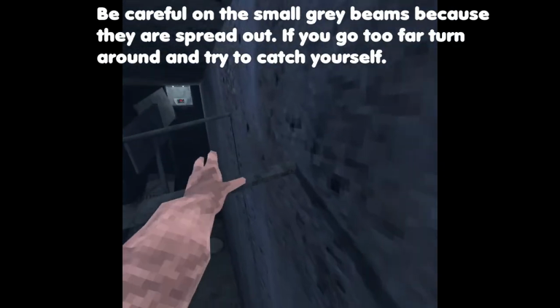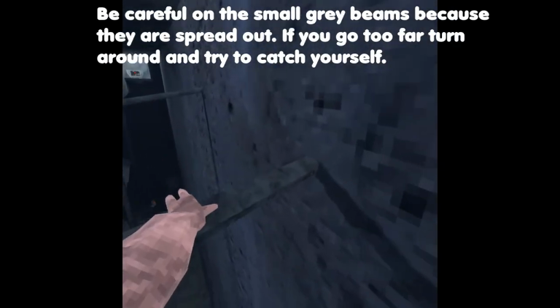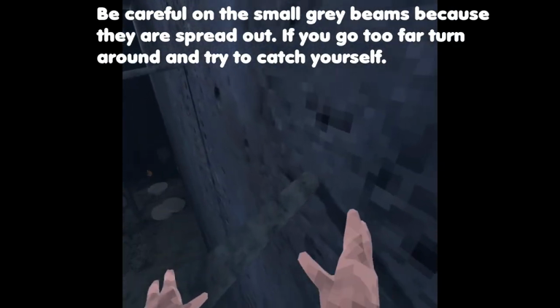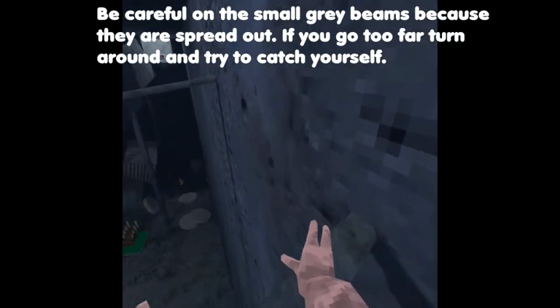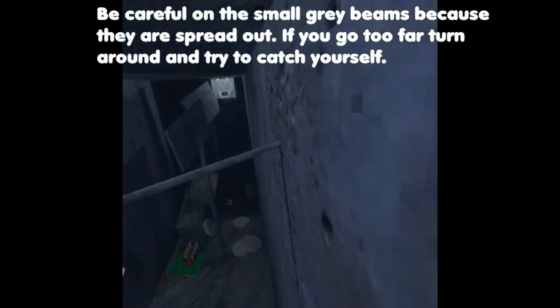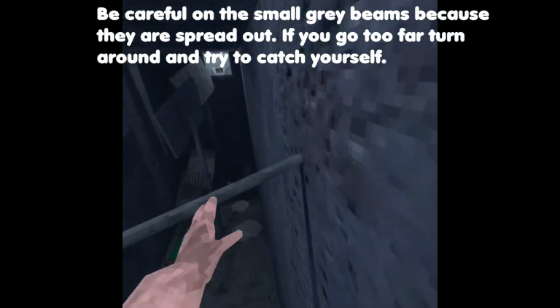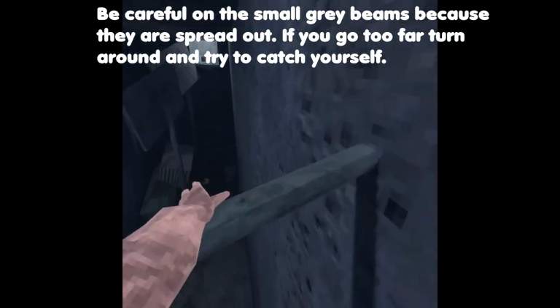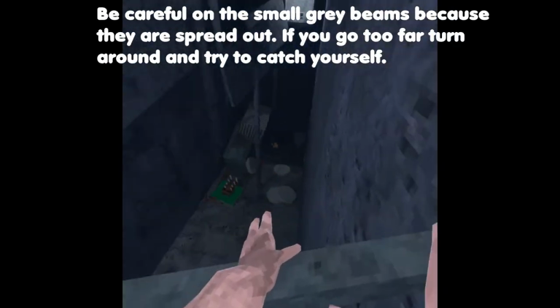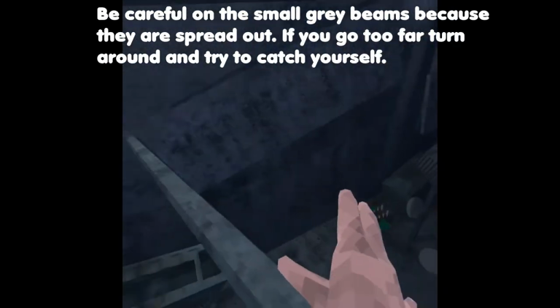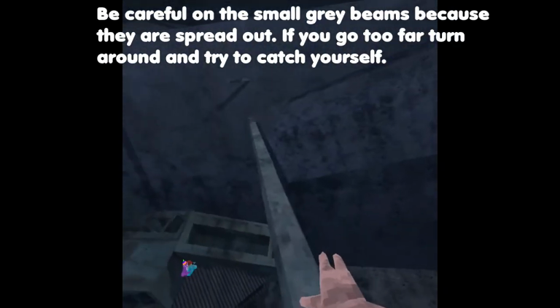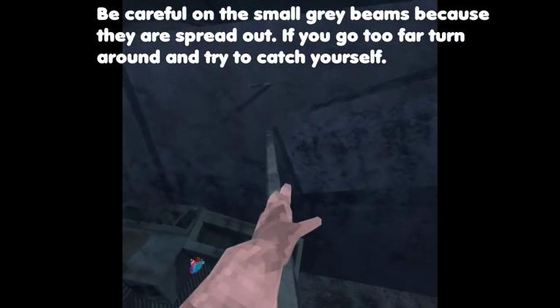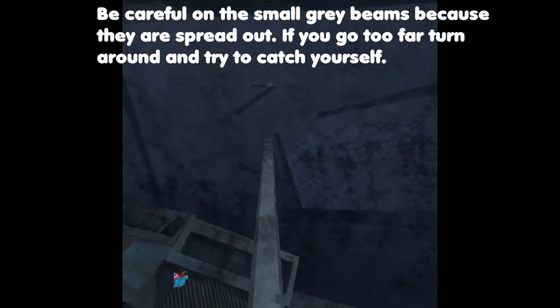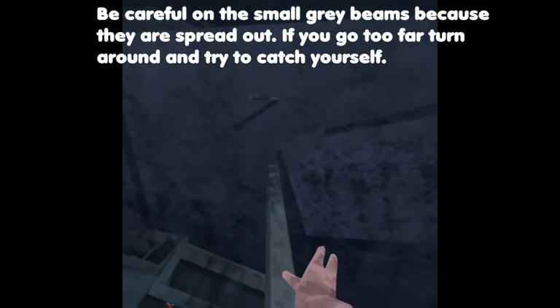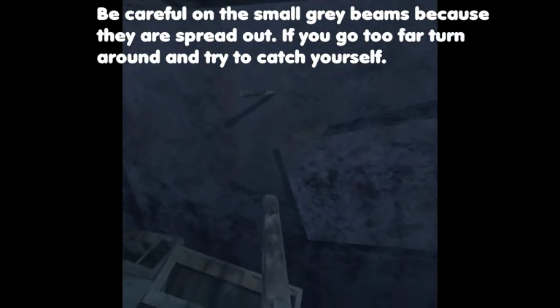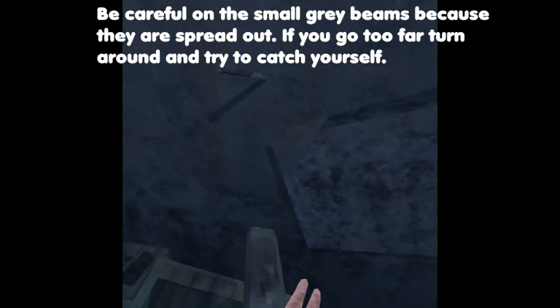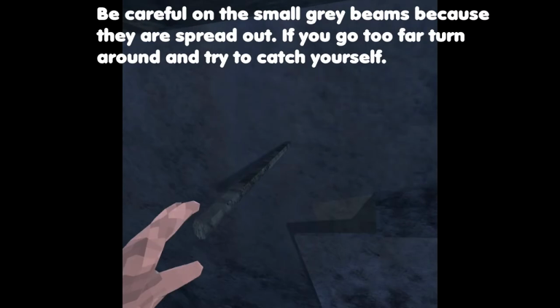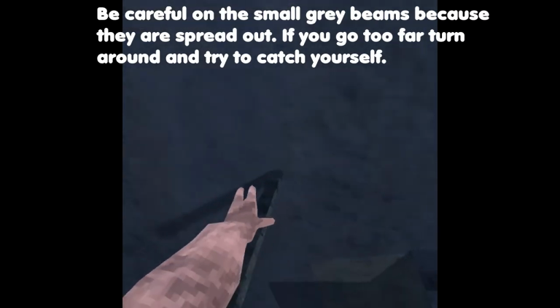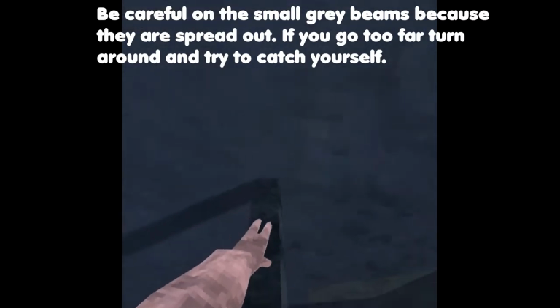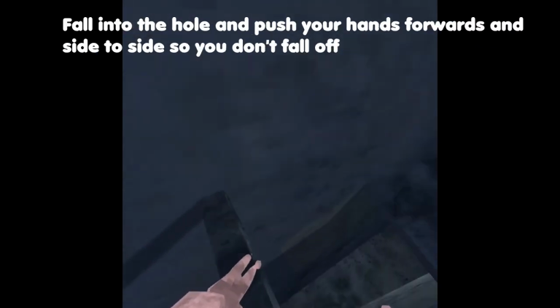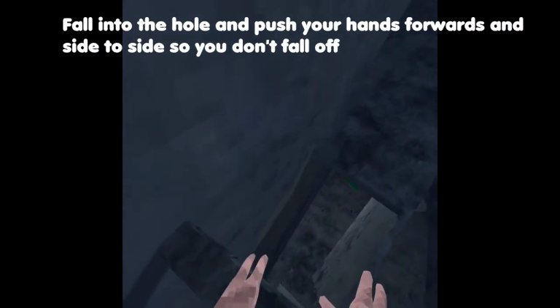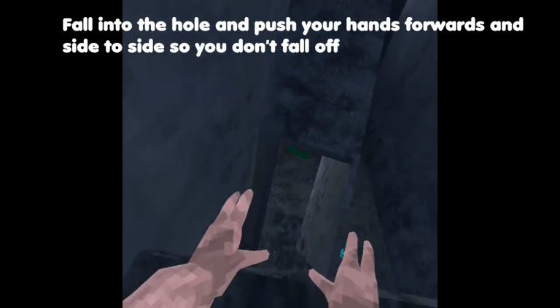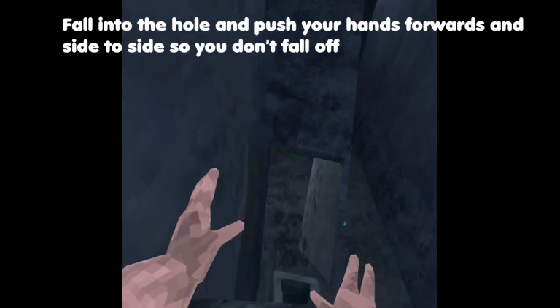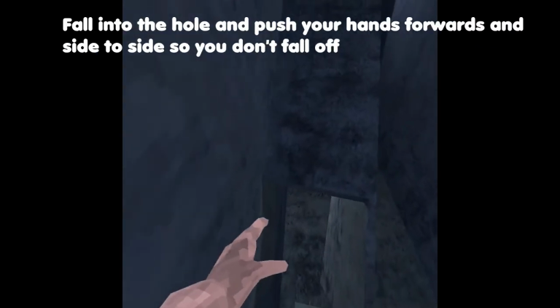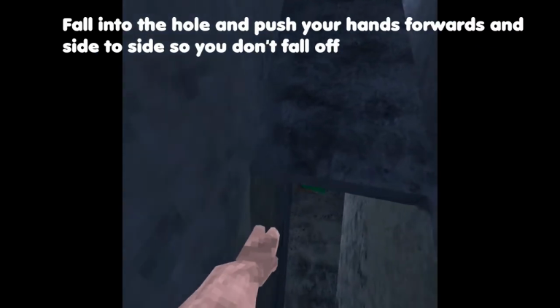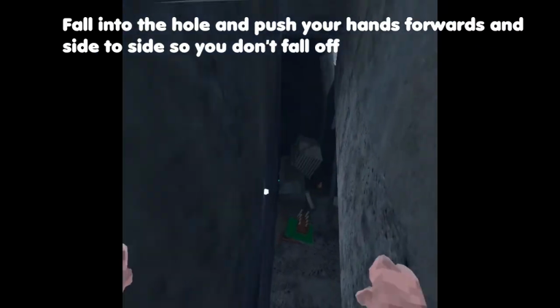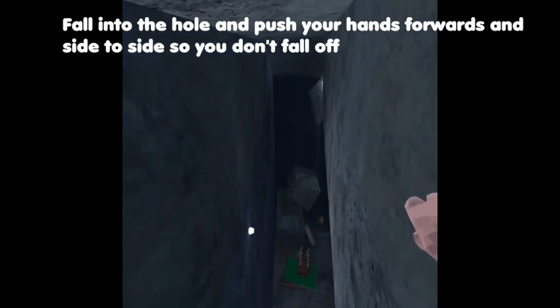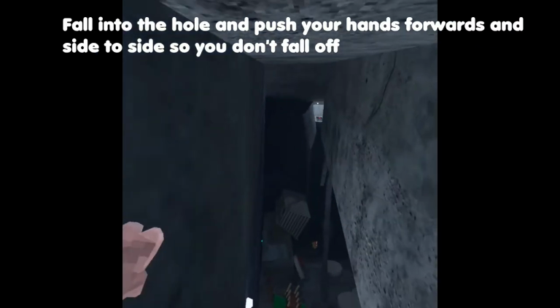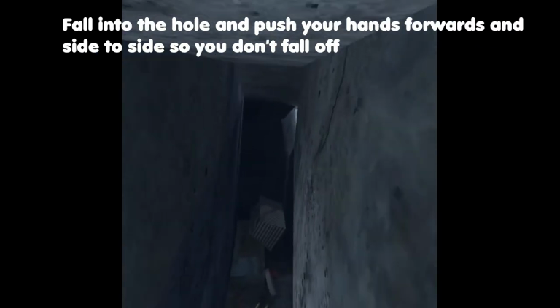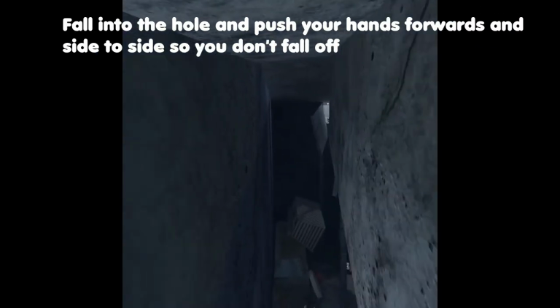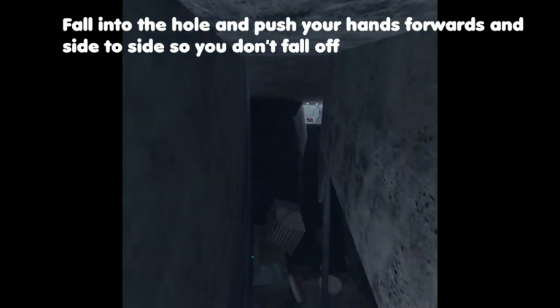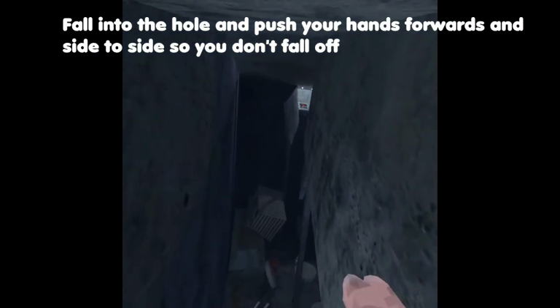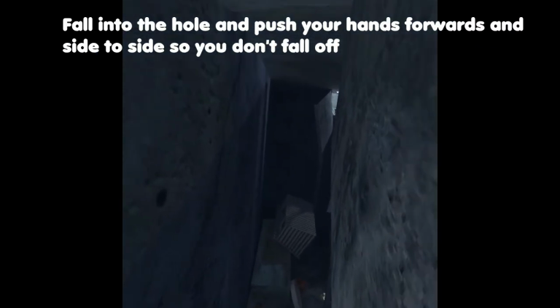Be careful on the small gray beans because they are spread out. If you go too far, turn around and try to catch yourself. Fall into the hole and push your hands forward and side to side so you don't fall off.